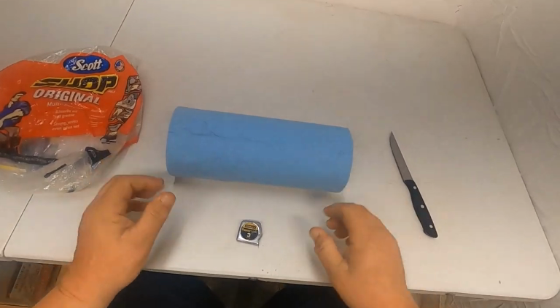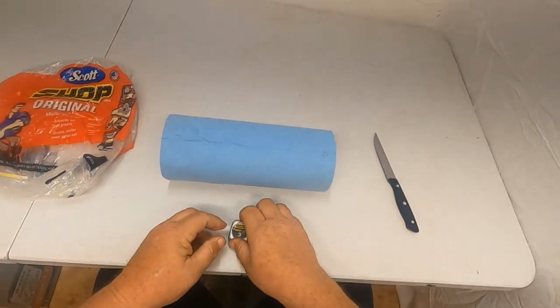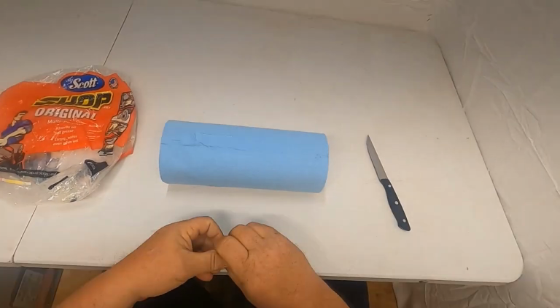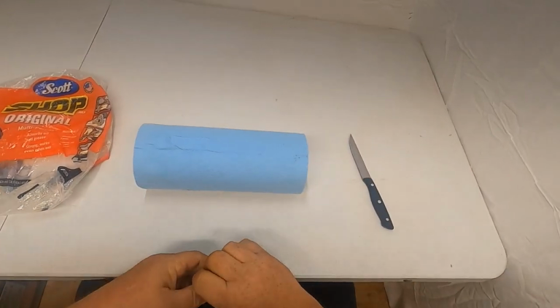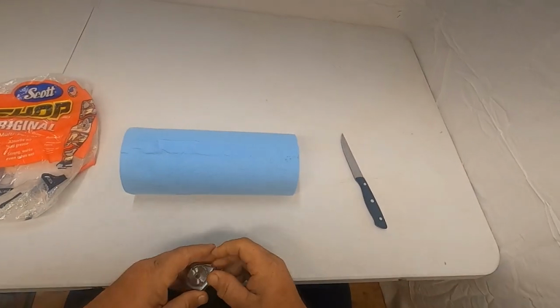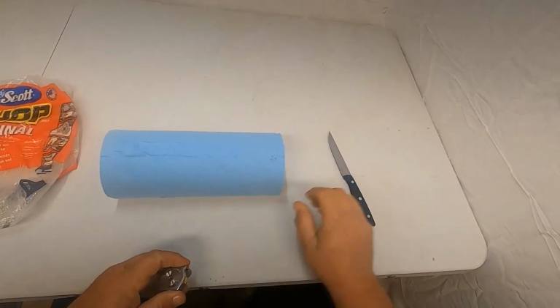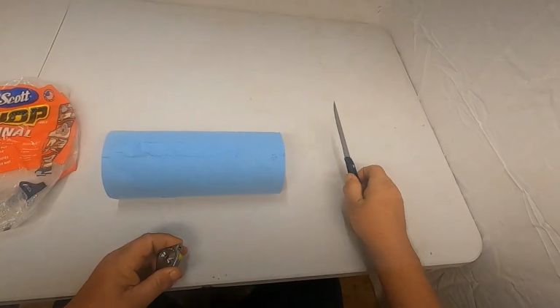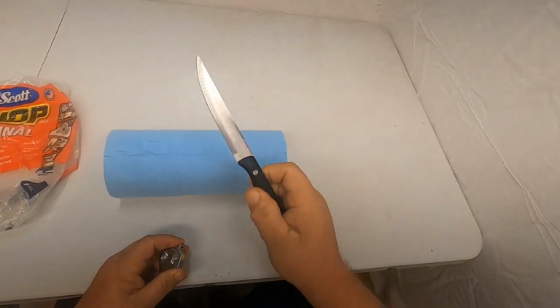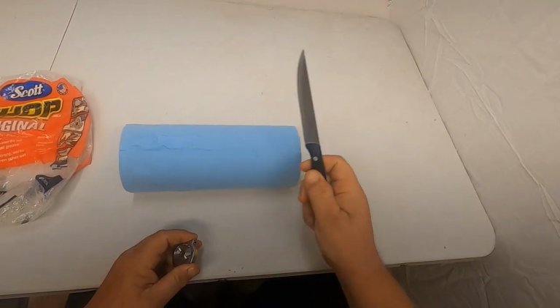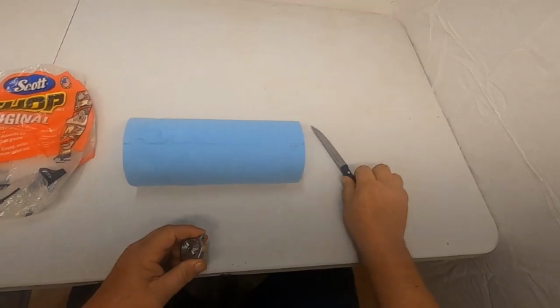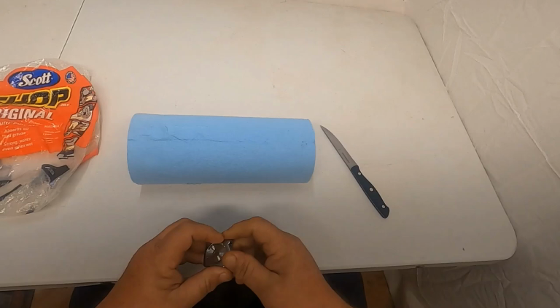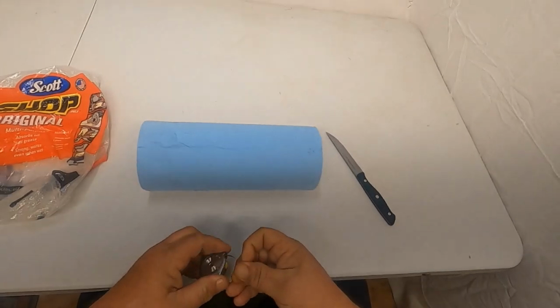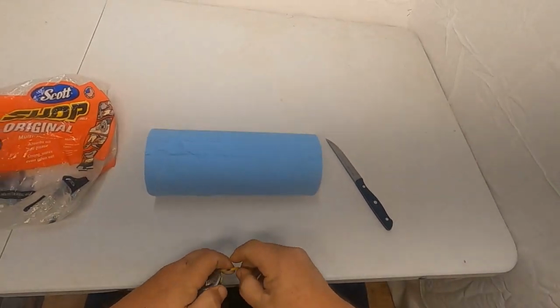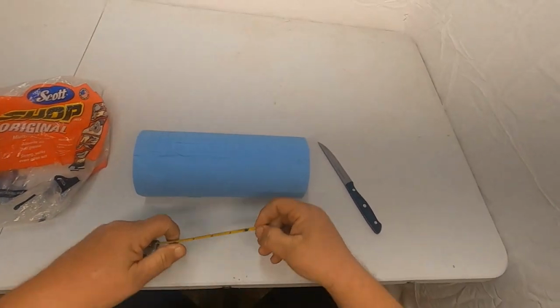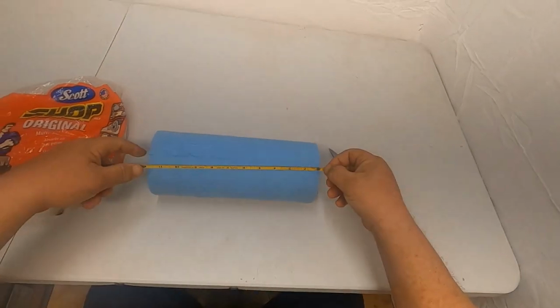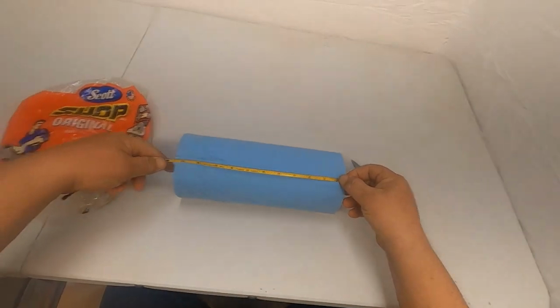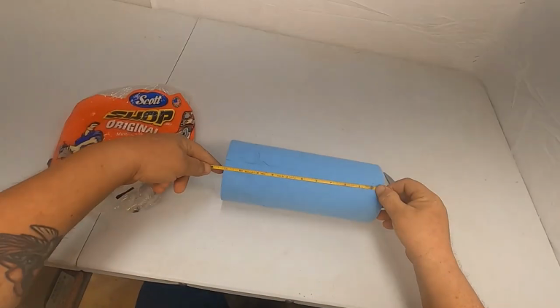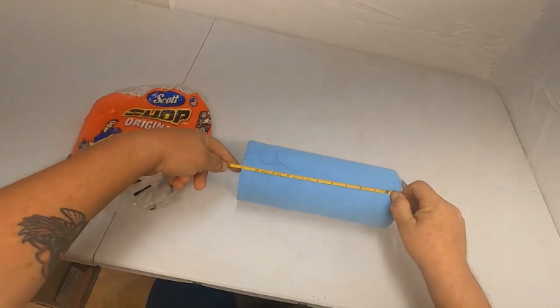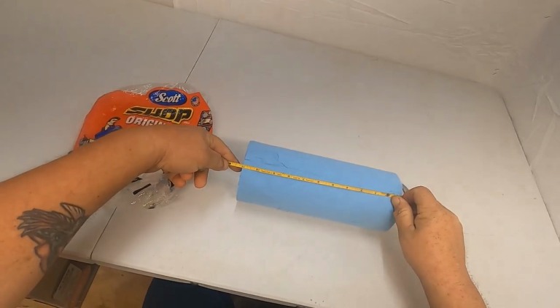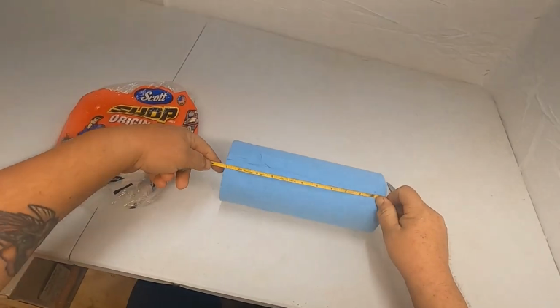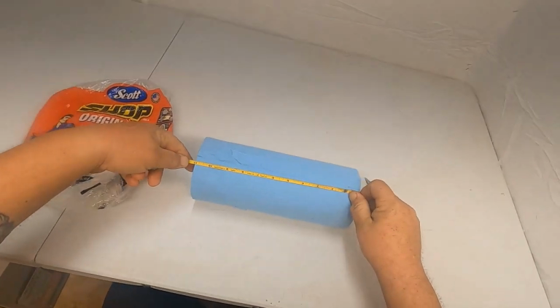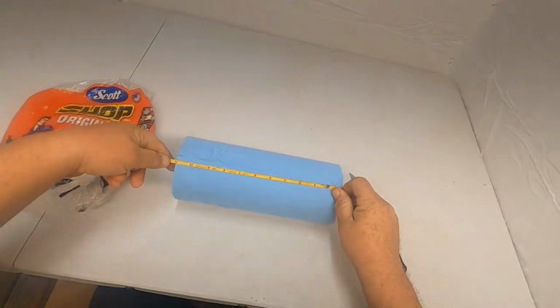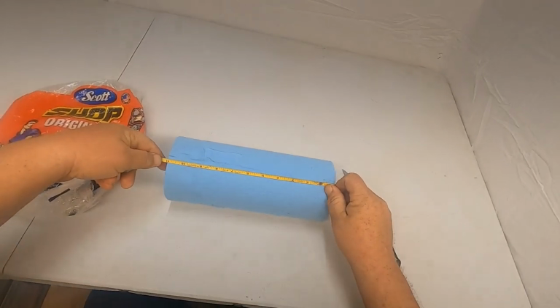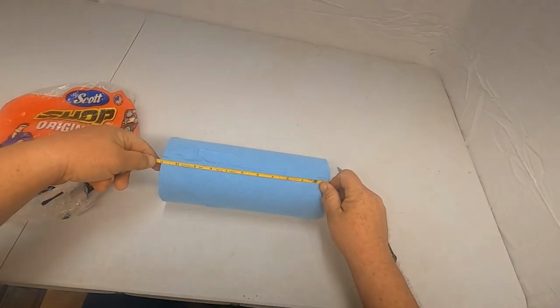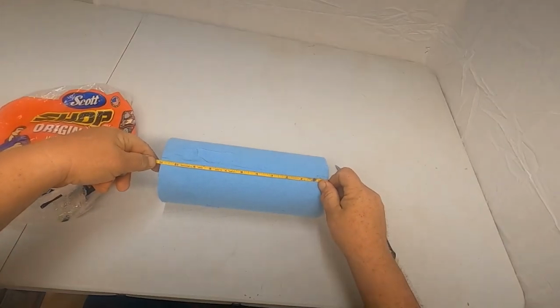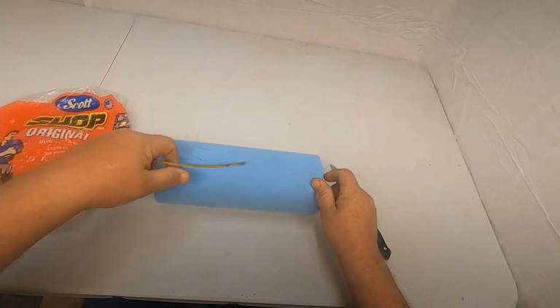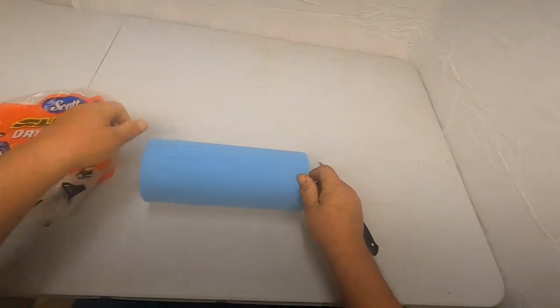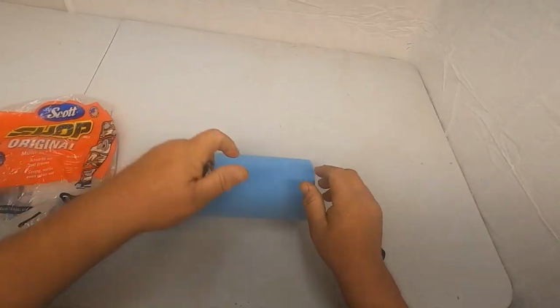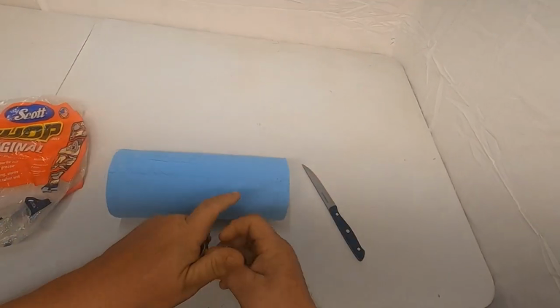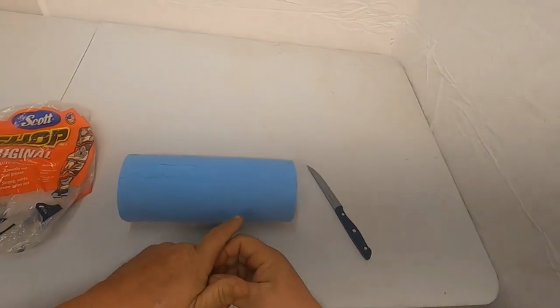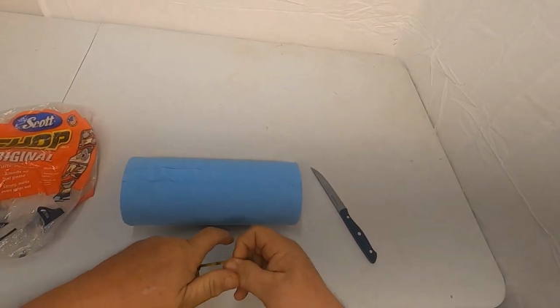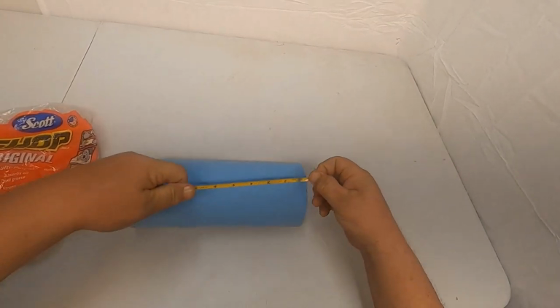All you want to do is make sure you've got a sharp knife. Measure — my roll is 11 inches — just three and three quarter inches wide, keep it close.